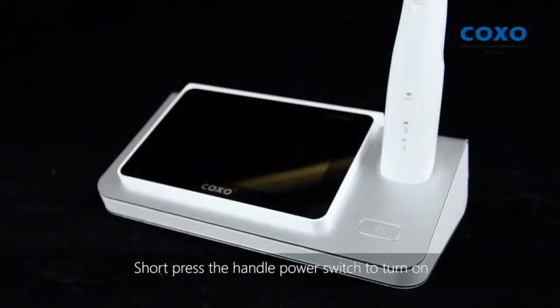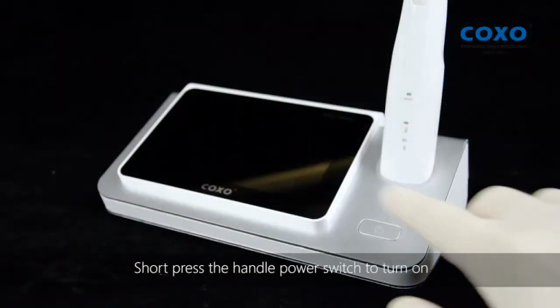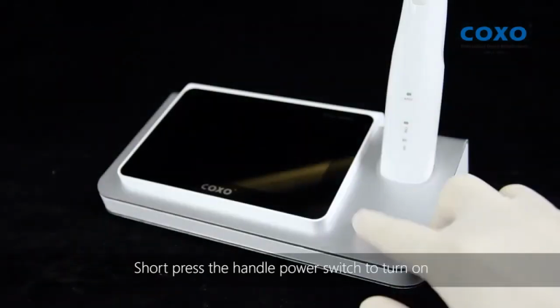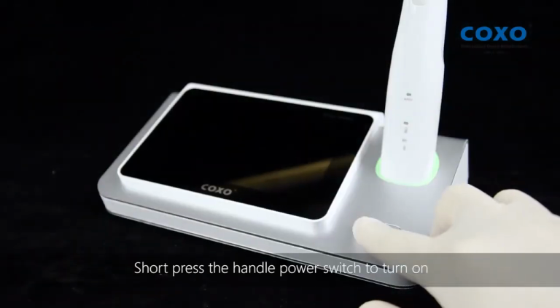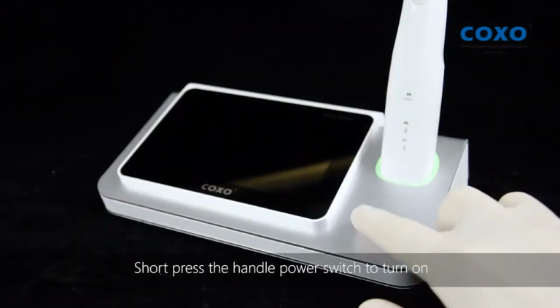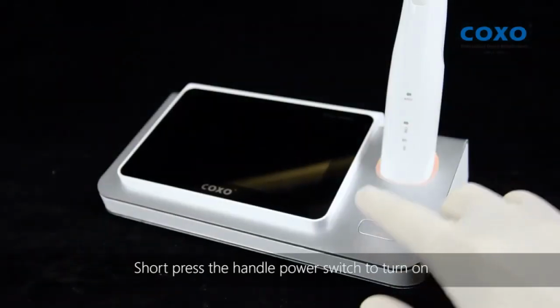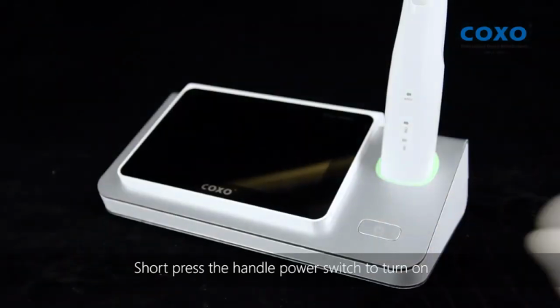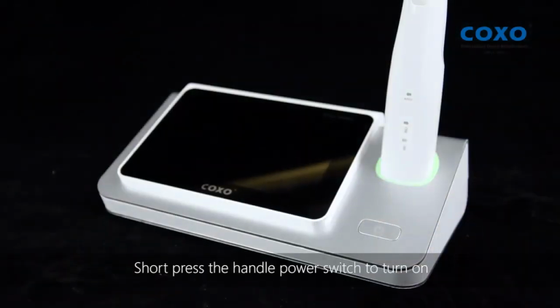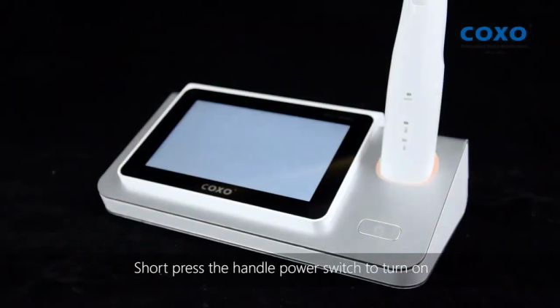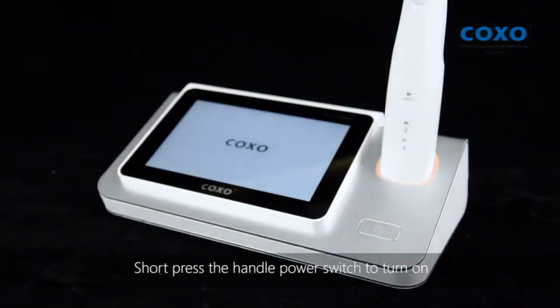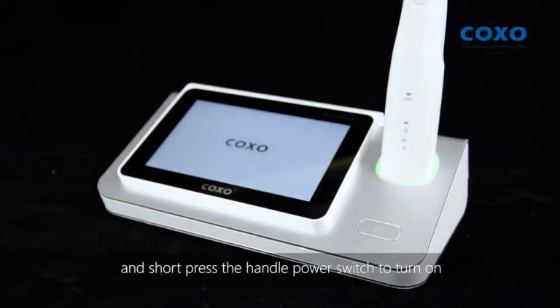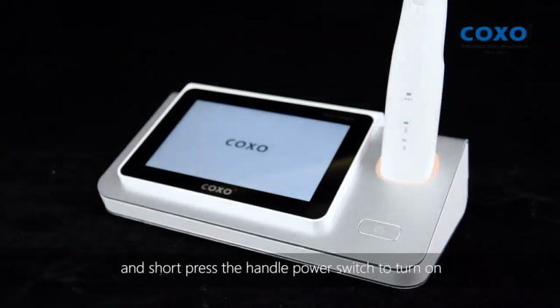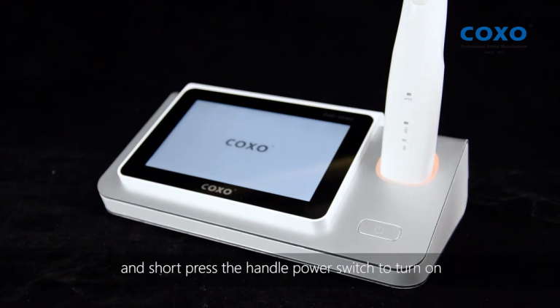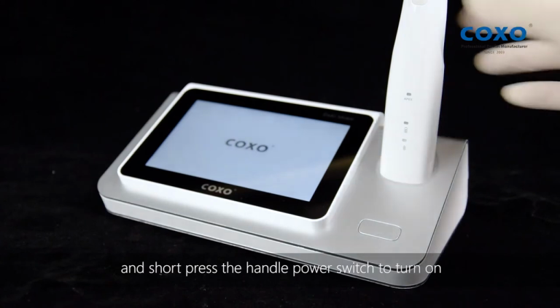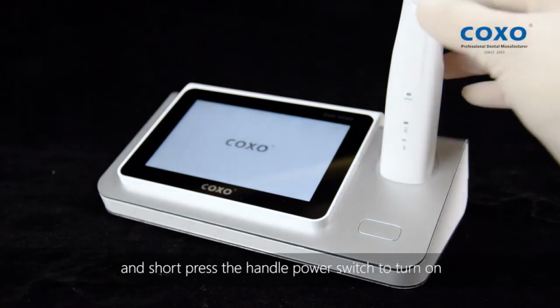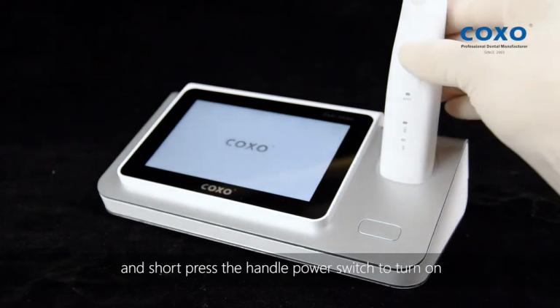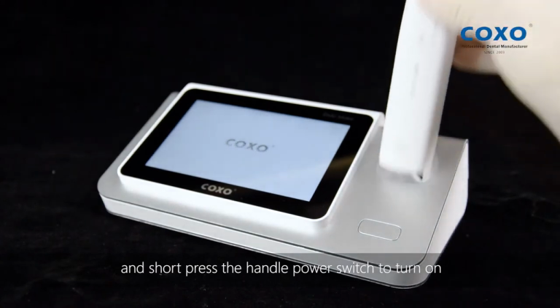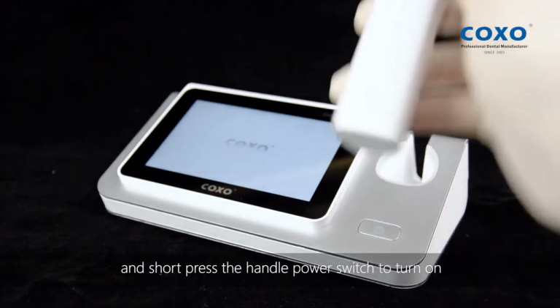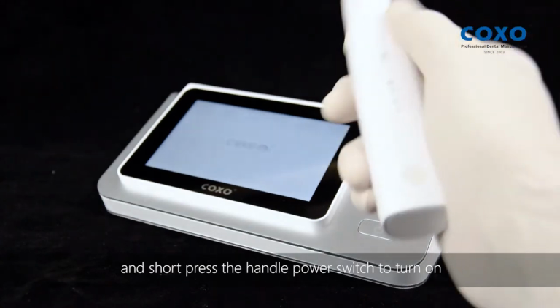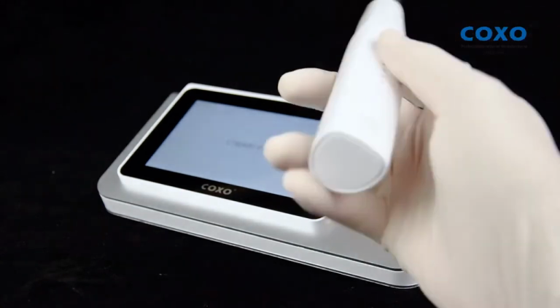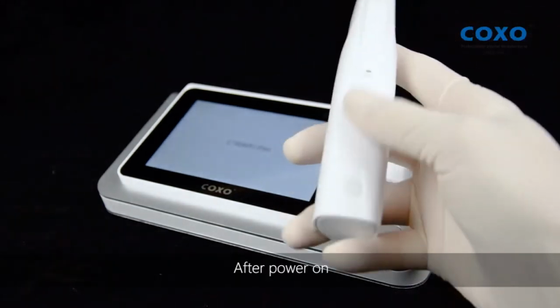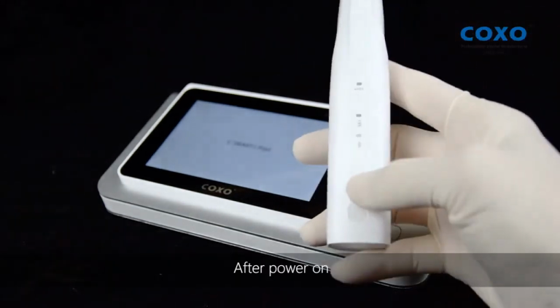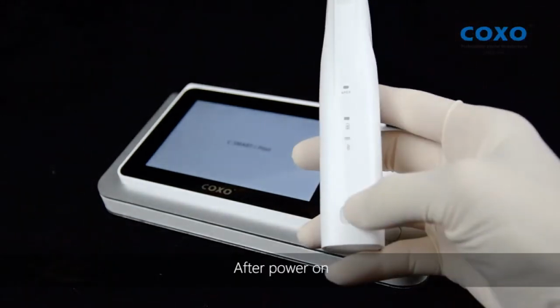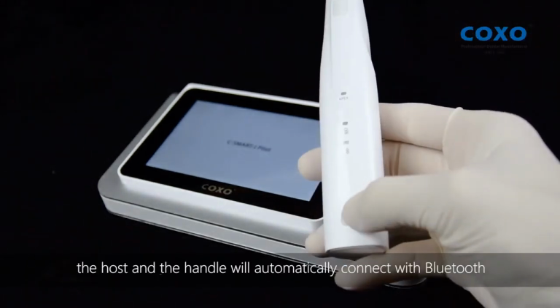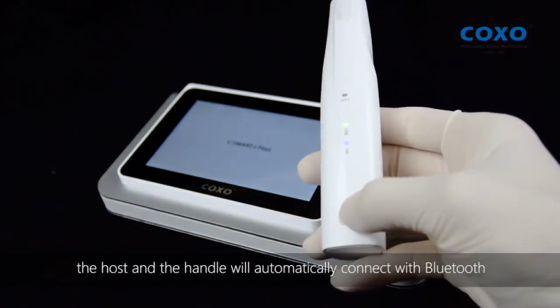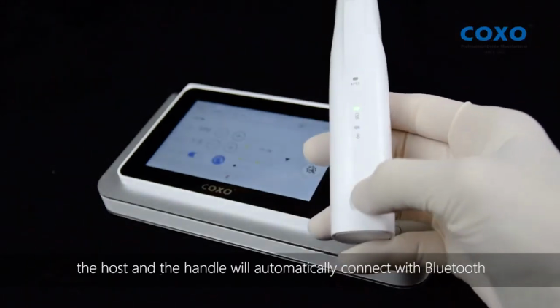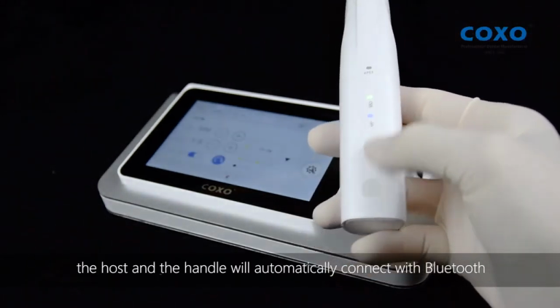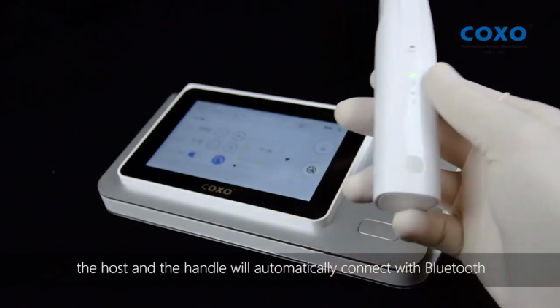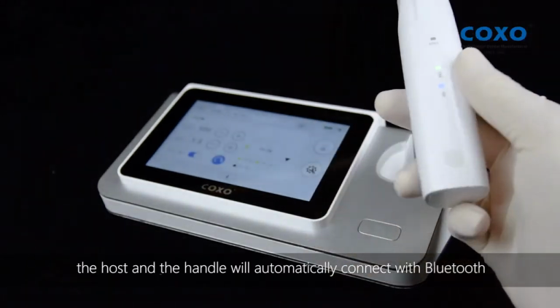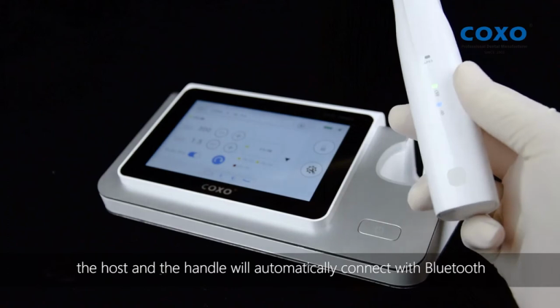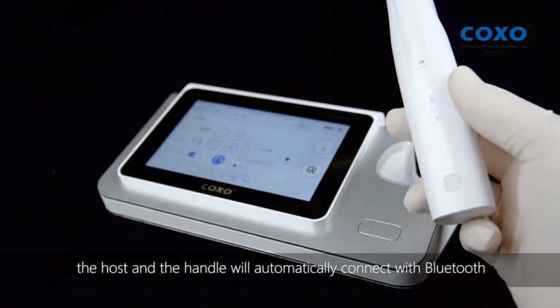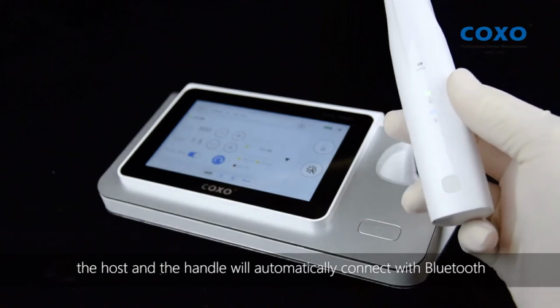Short press the host power switch to turn on, and short press the handle power switch to turn on. After power on, the host and the handle will automatically connect with Bluetooth.